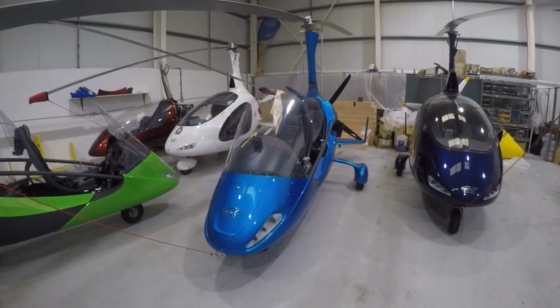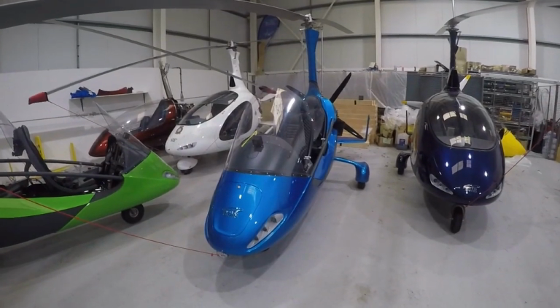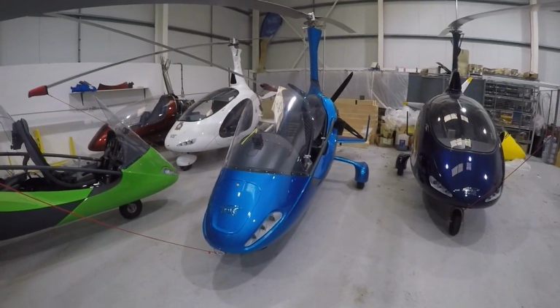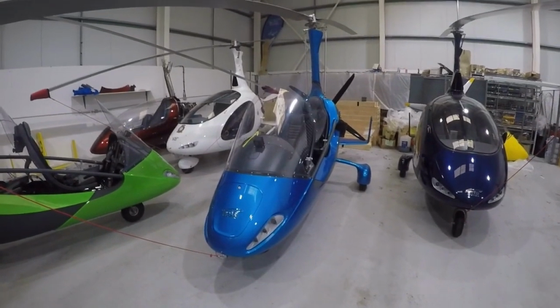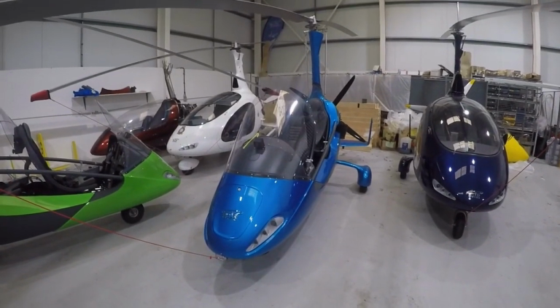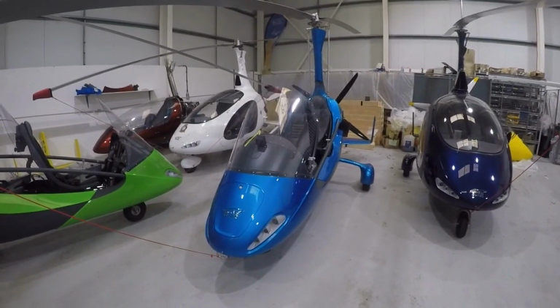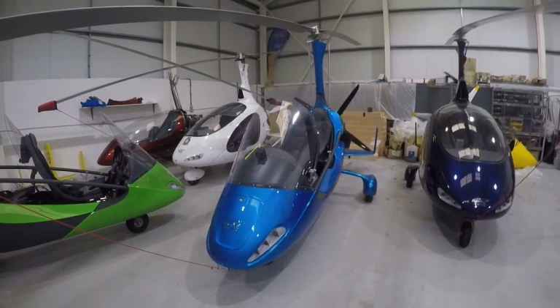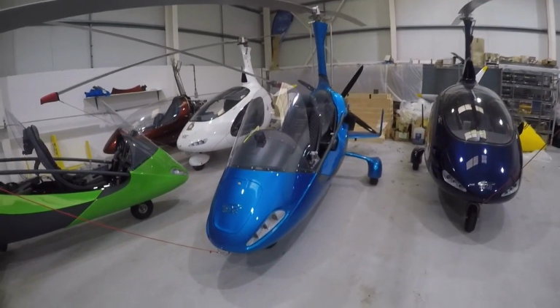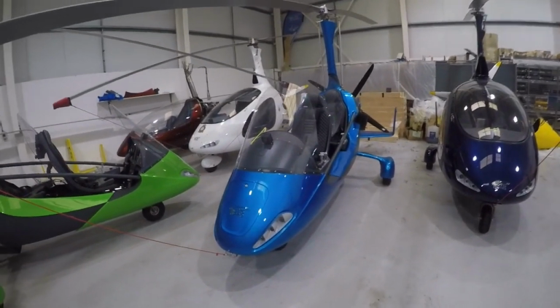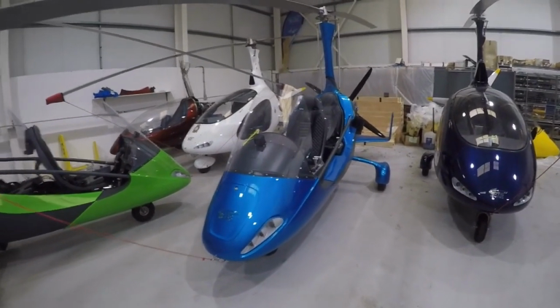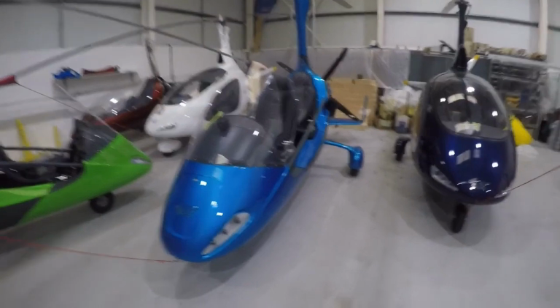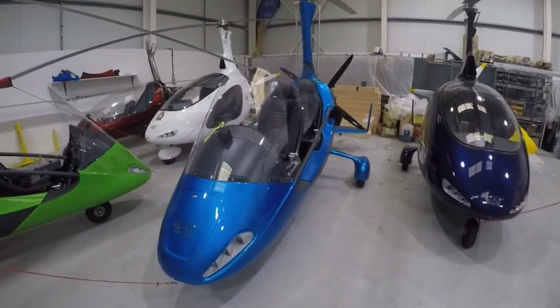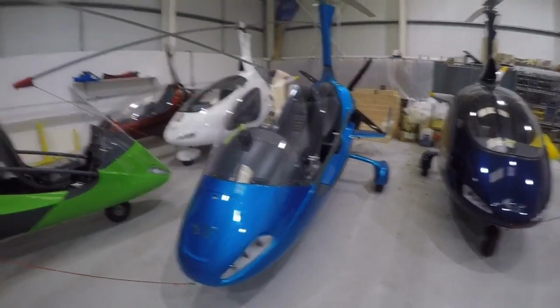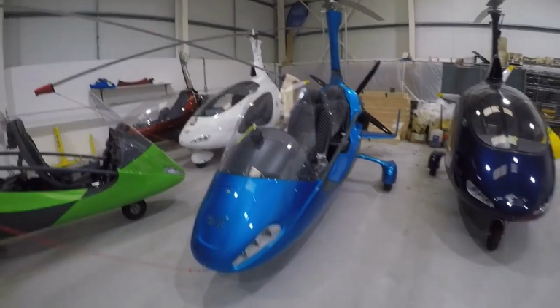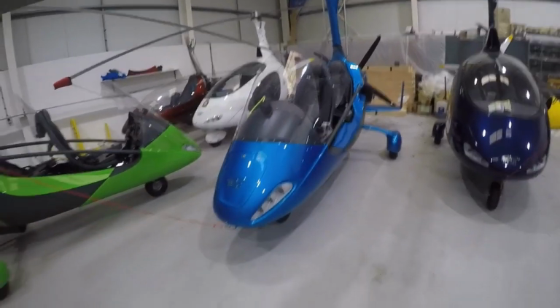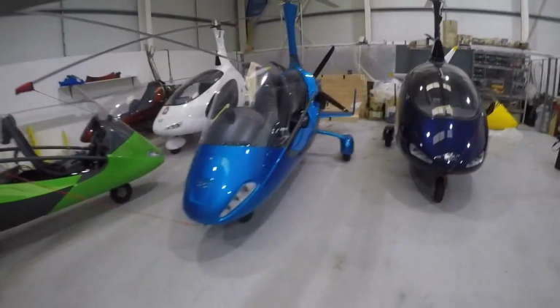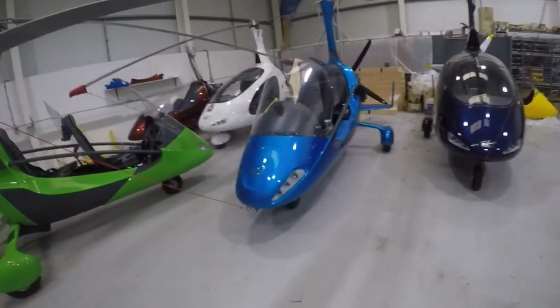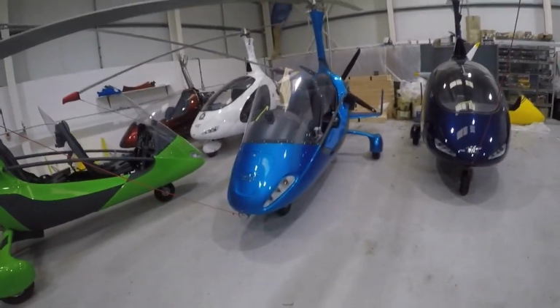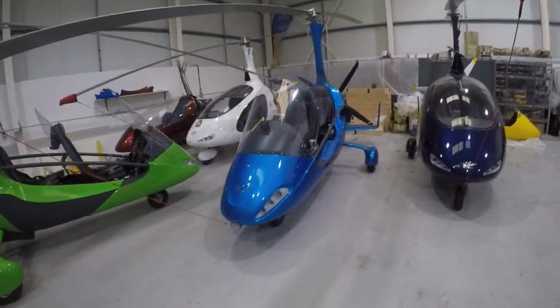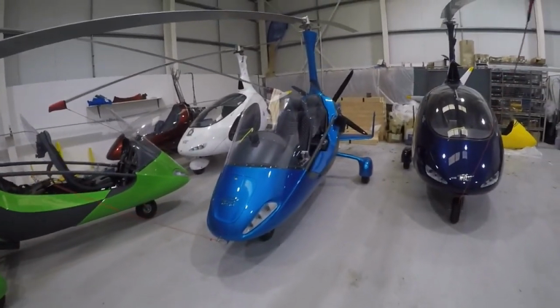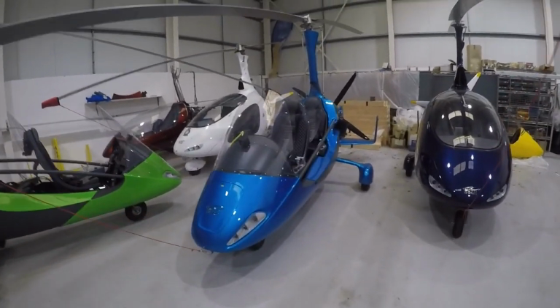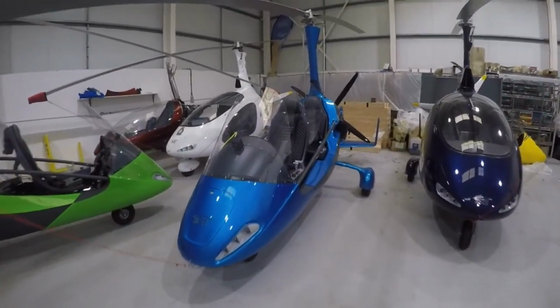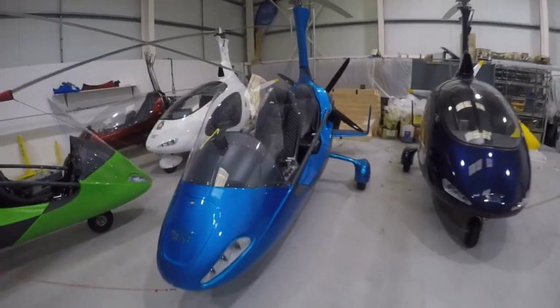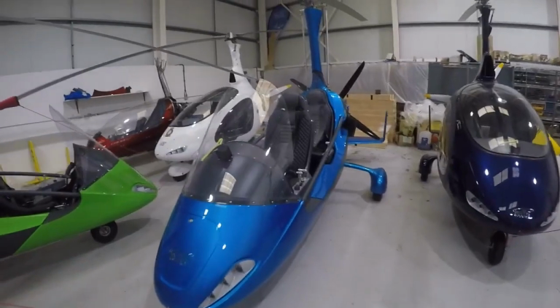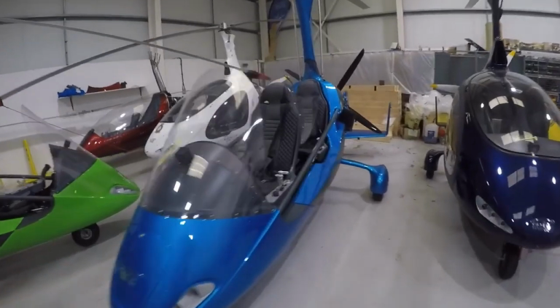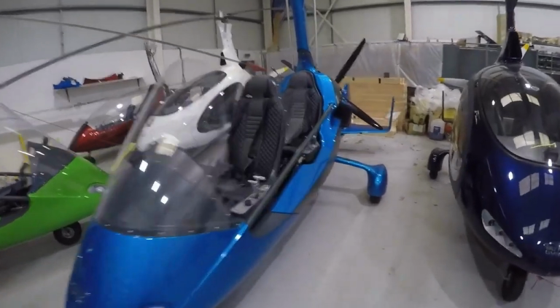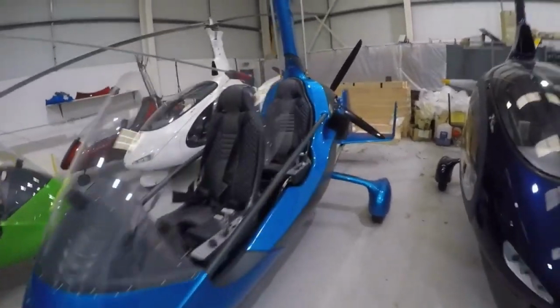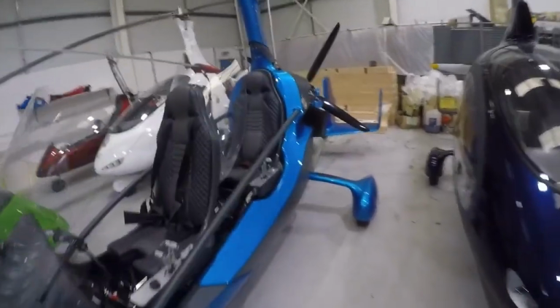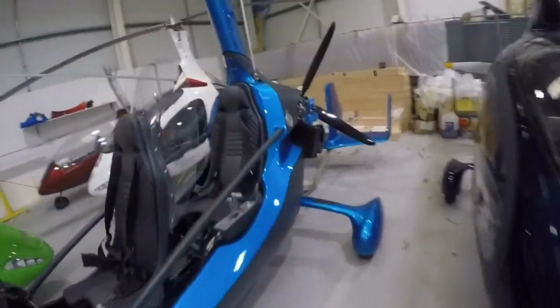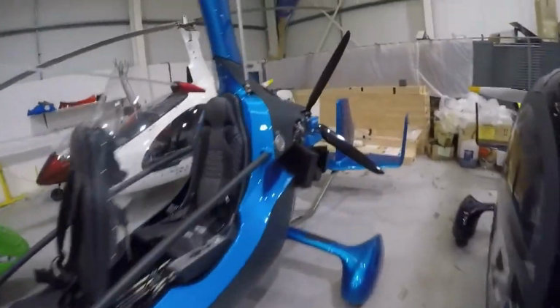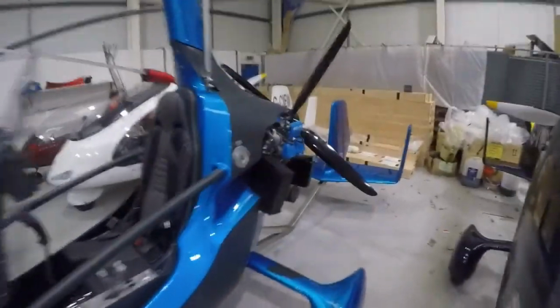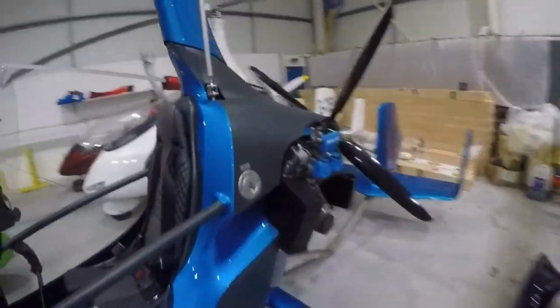Hello everybody, welcome to the Gyrocopter Flying Club. In this film we're going to look at quite a high spec 2017 MTO Sport, only this time it comes with Rotax 915 power.